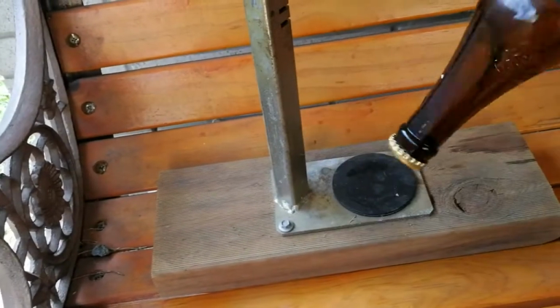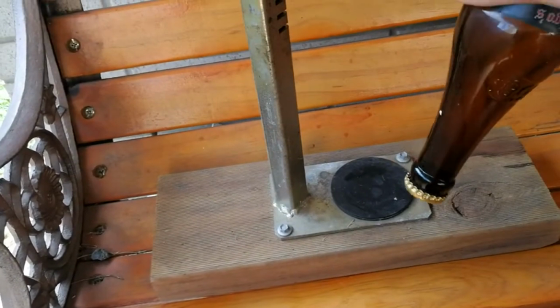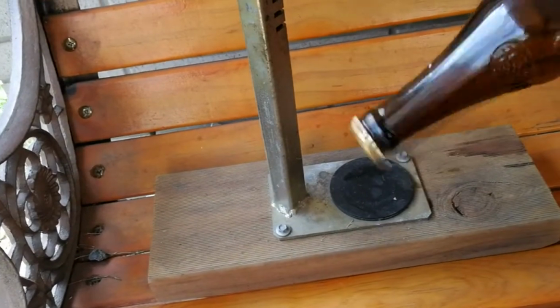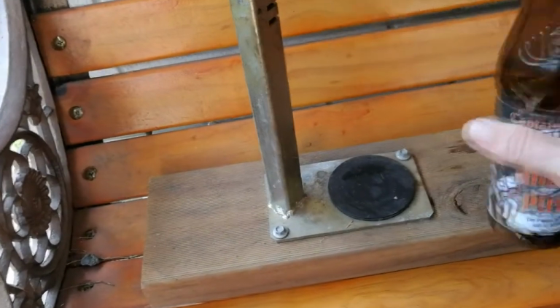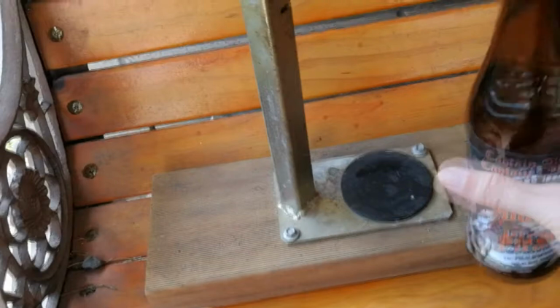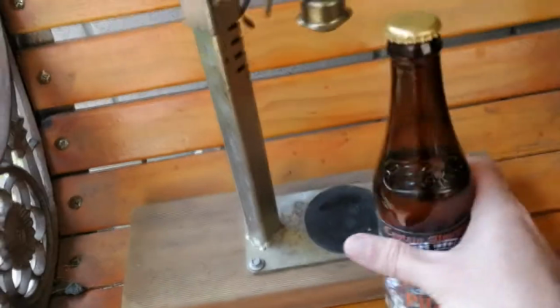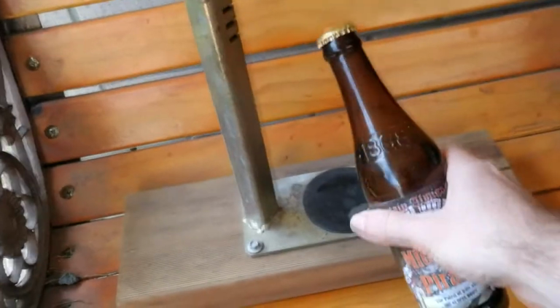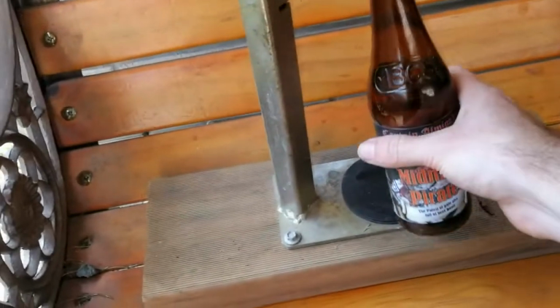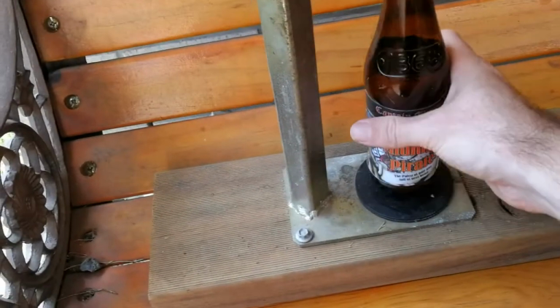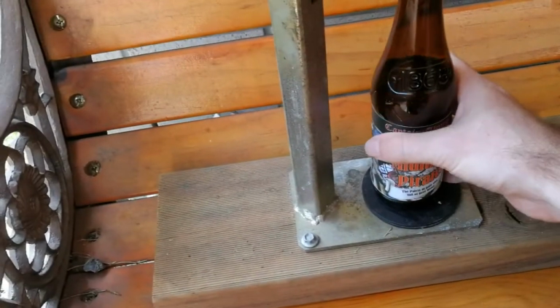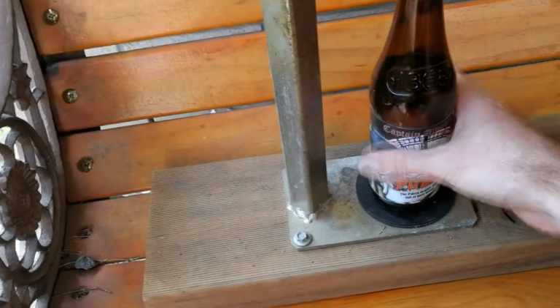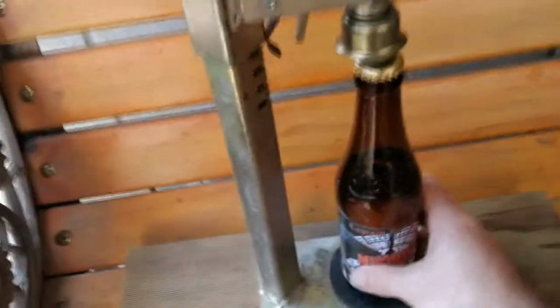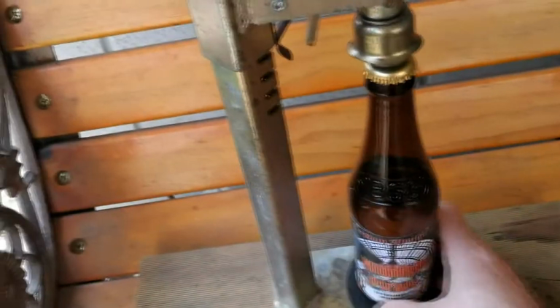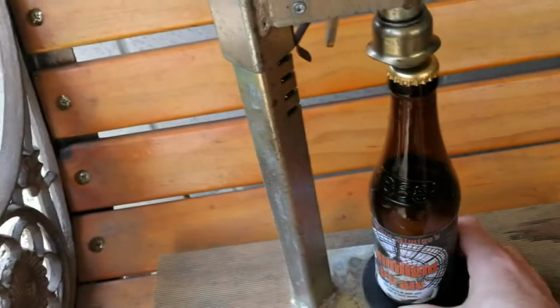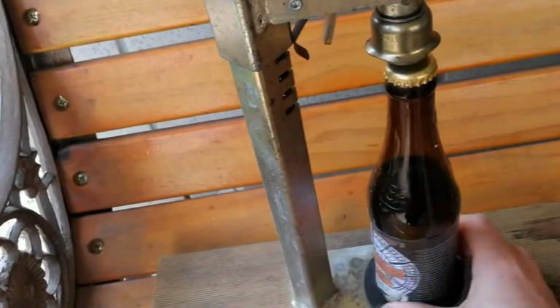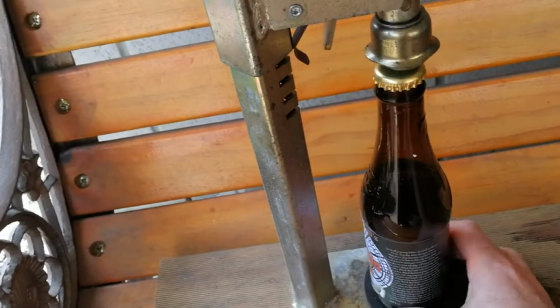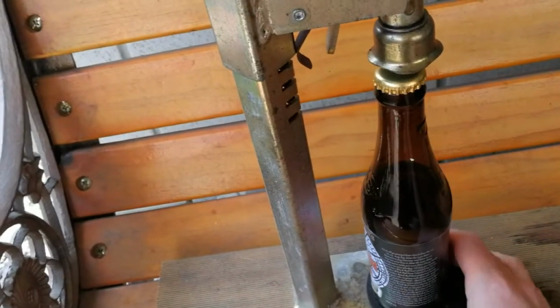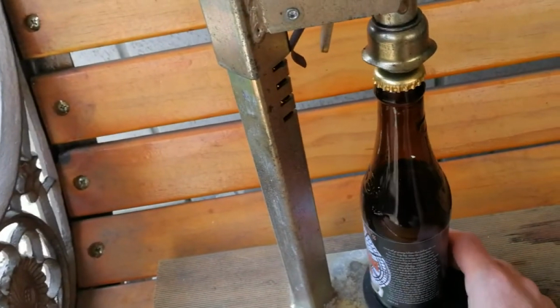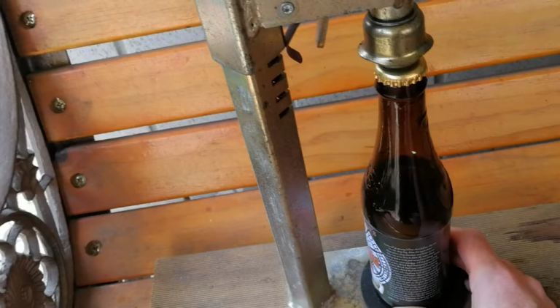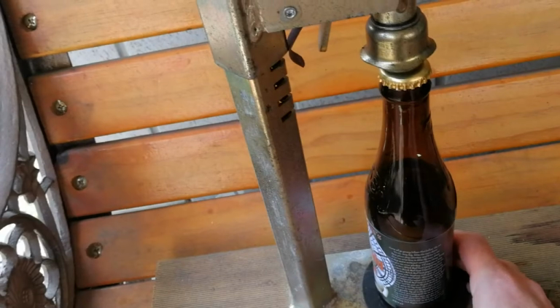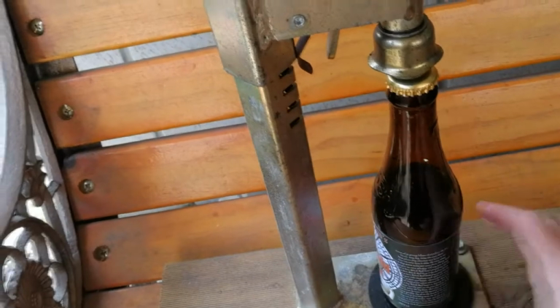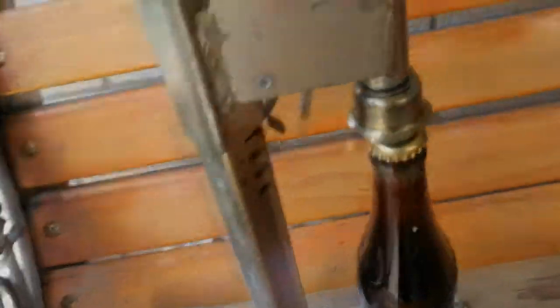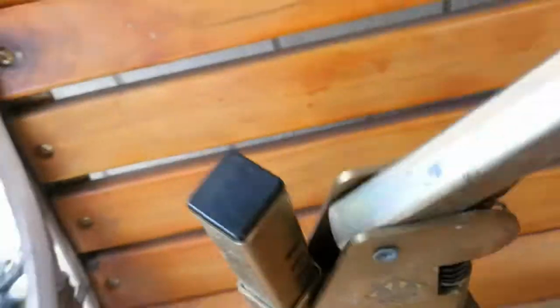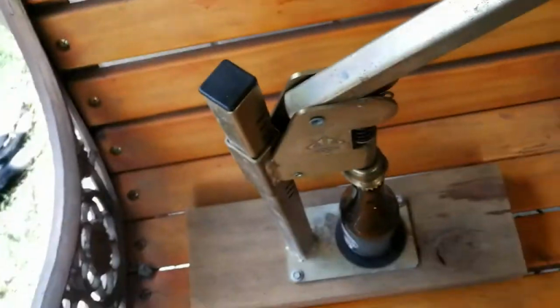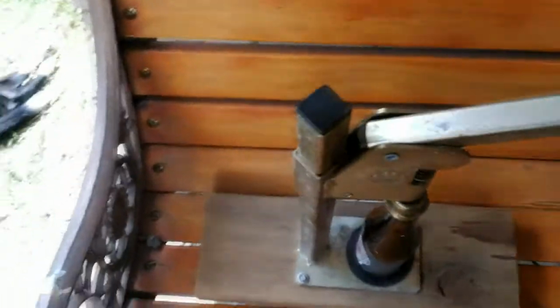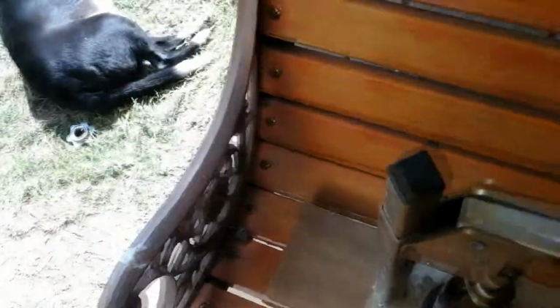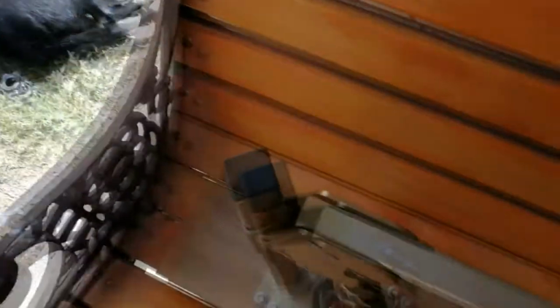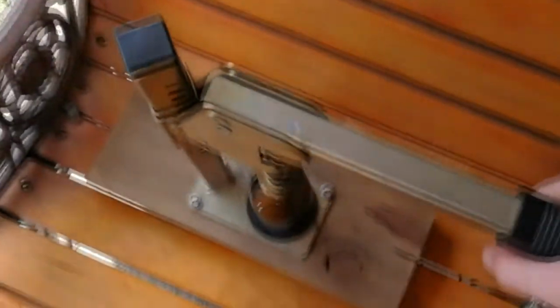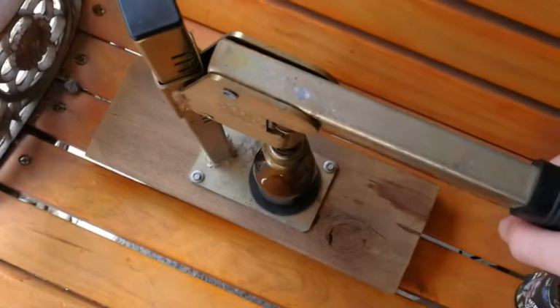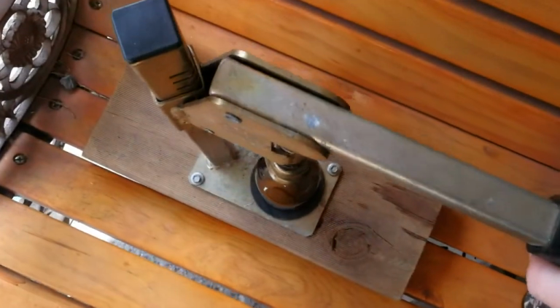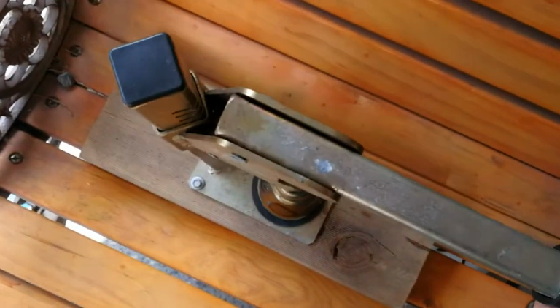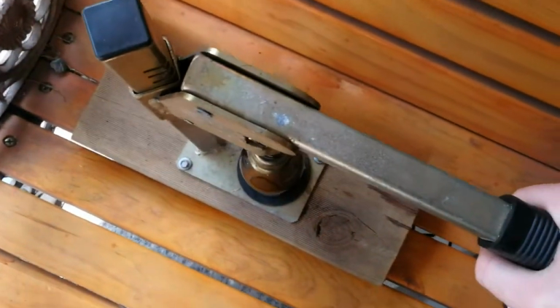Now here's the tip: pop it back in, give it a half turn, and then give it another go, just to make sure that that seal is definitely well and truly in place.